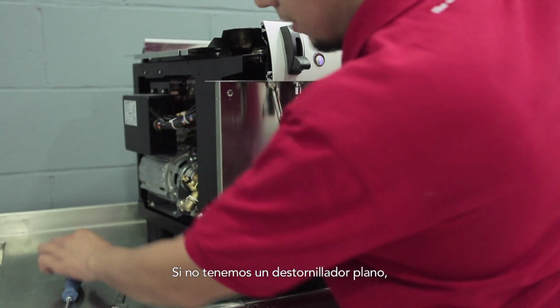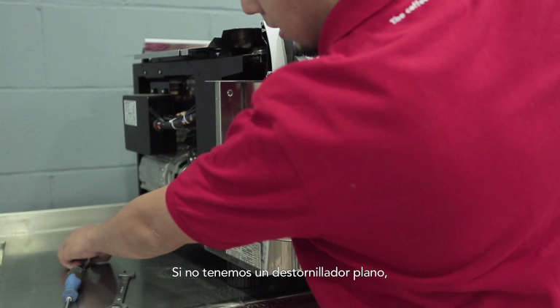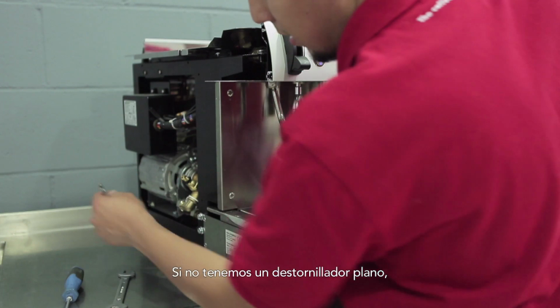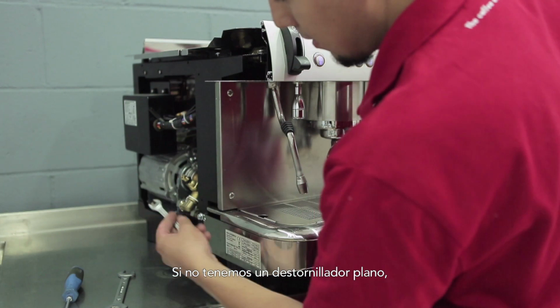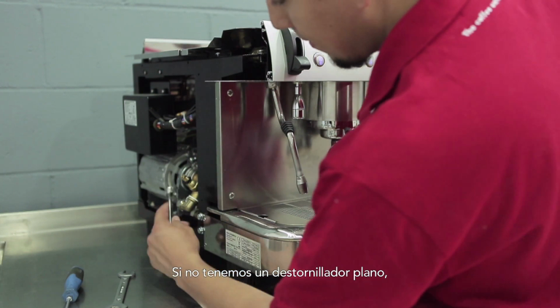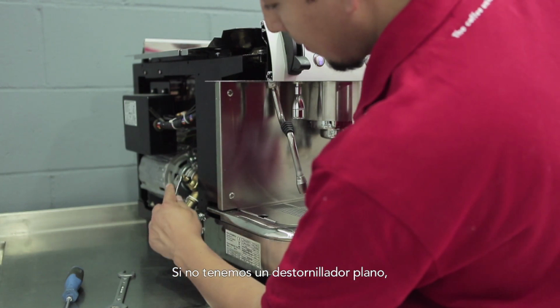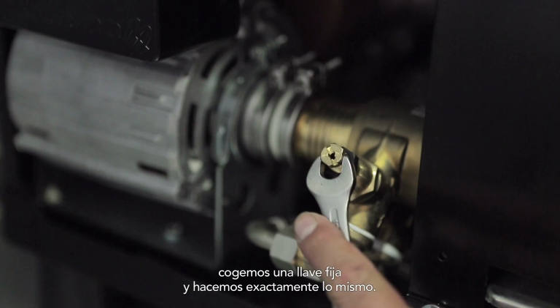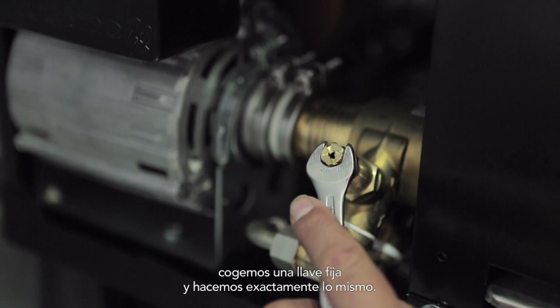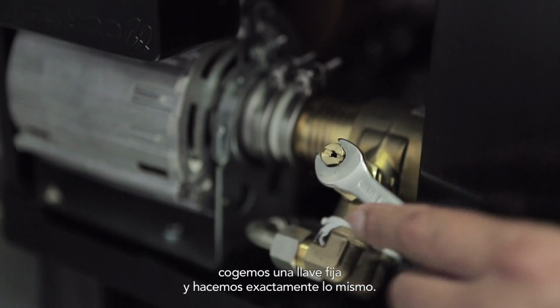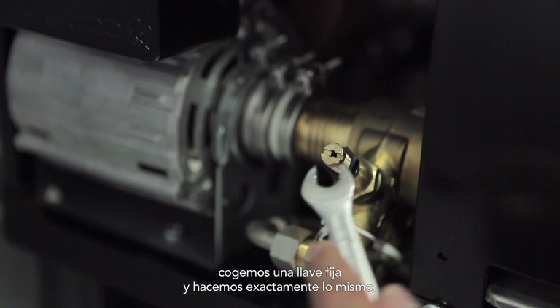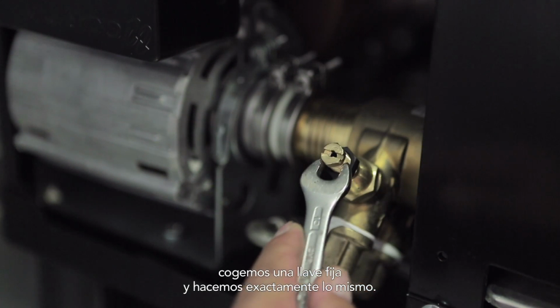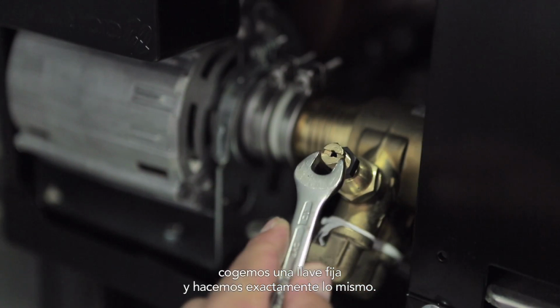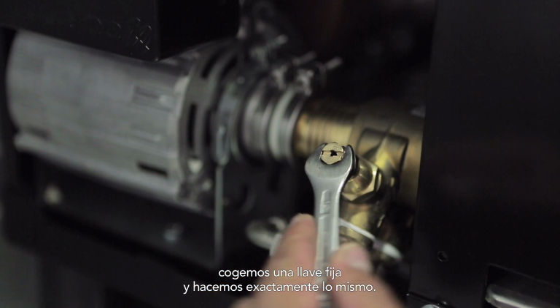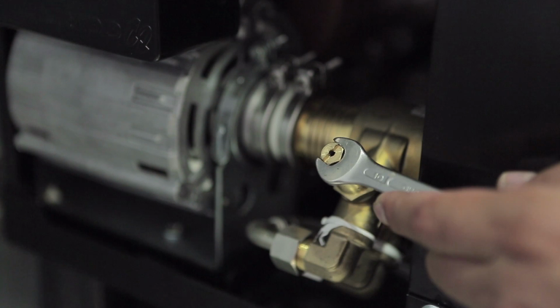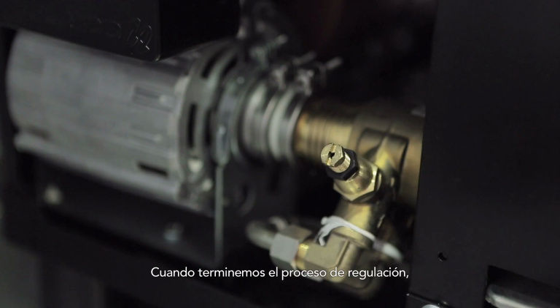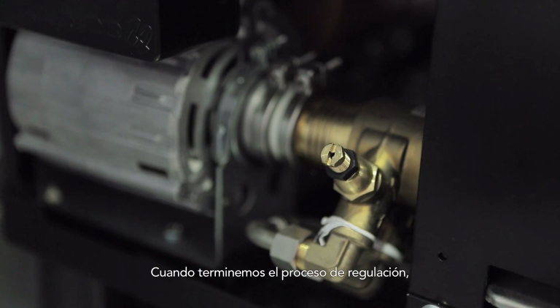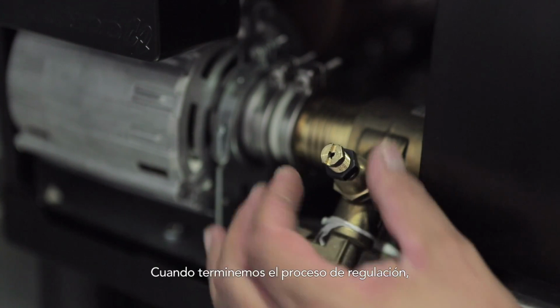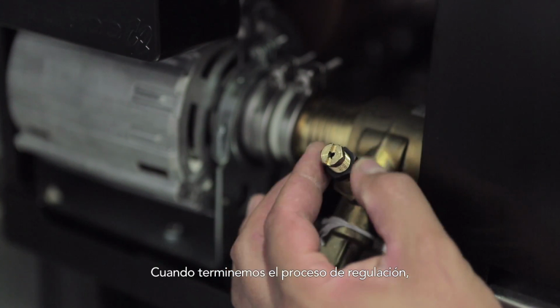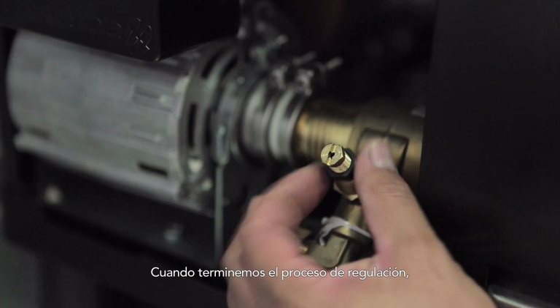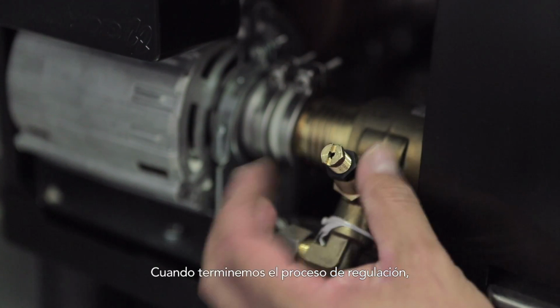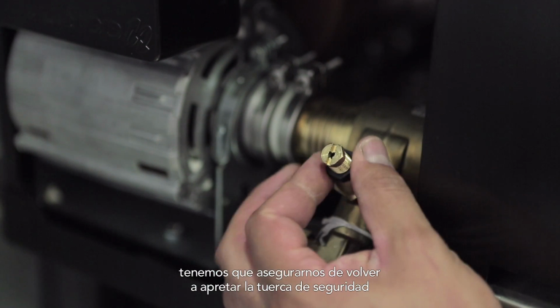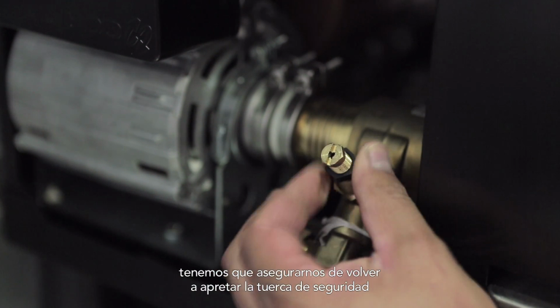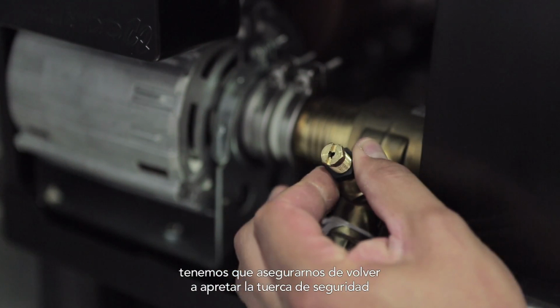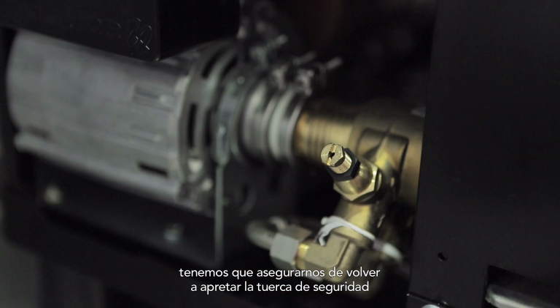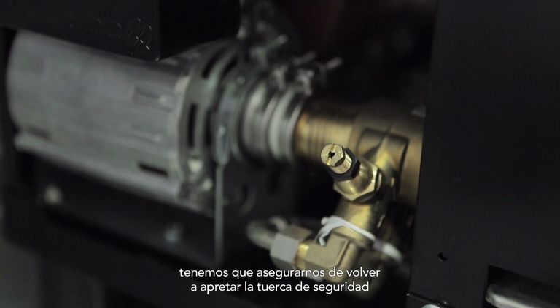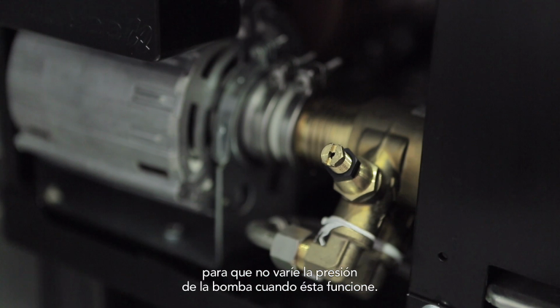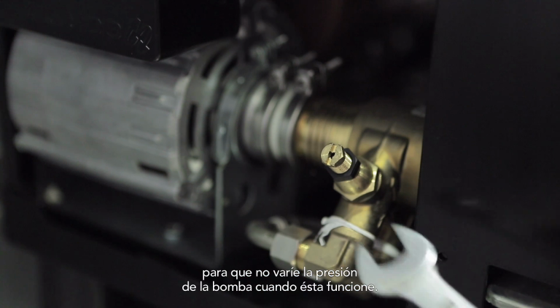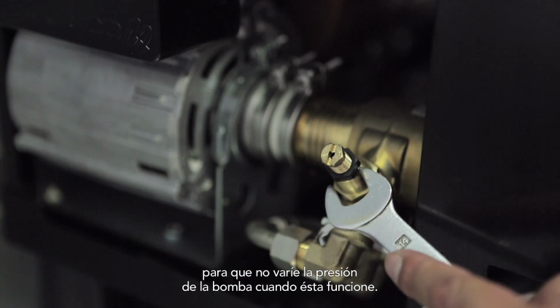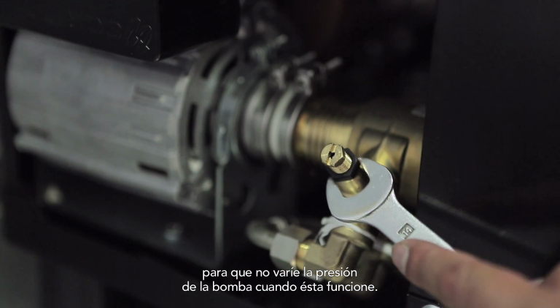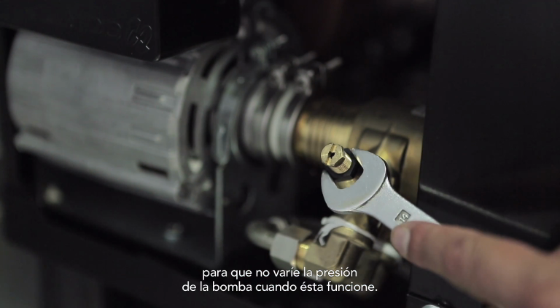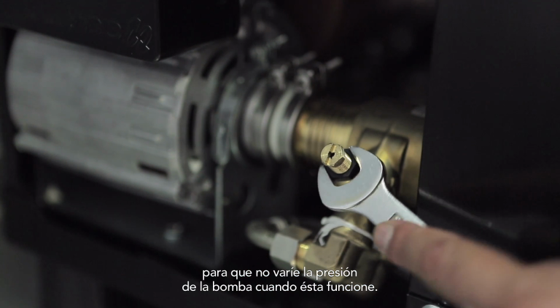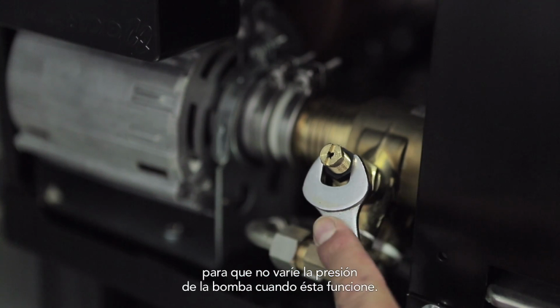If we don't have a flat blade screwdriver, we can take a spanner and do exactly the same thing. Once we have finished the regulation process, we have to make sure we tighten the safety nut so the pressure of the pump does not vary while it's going.